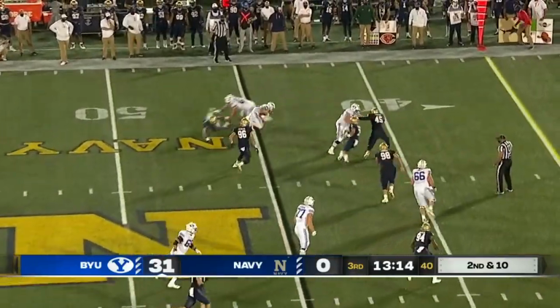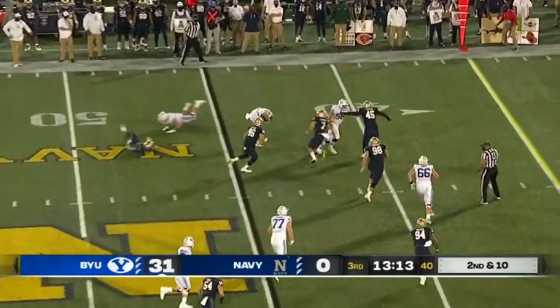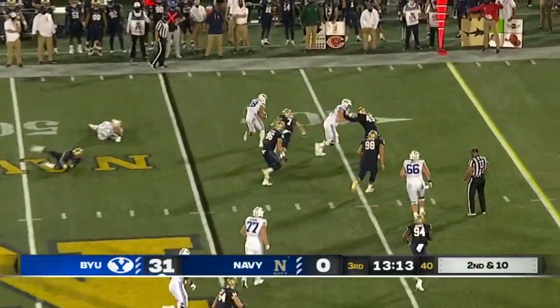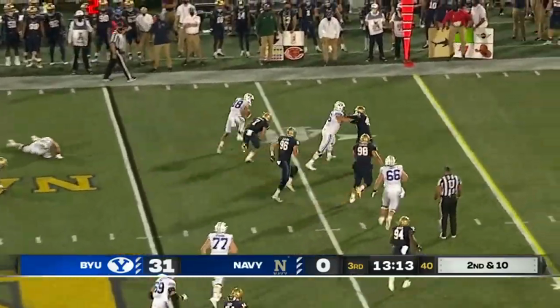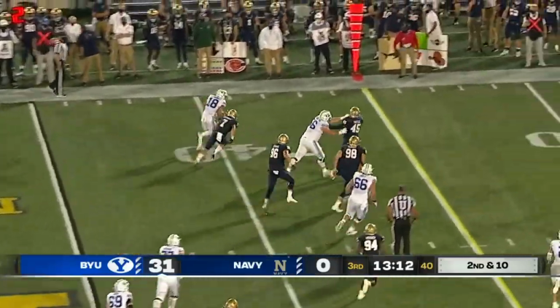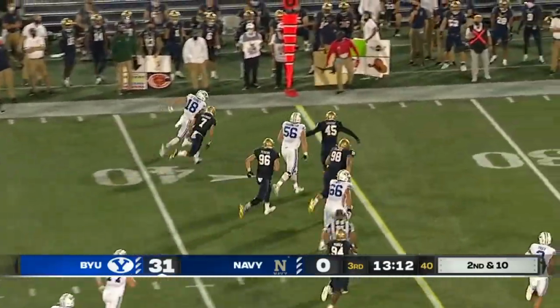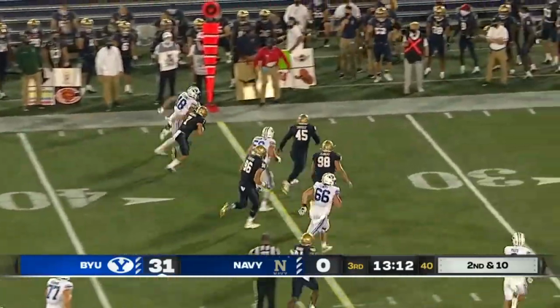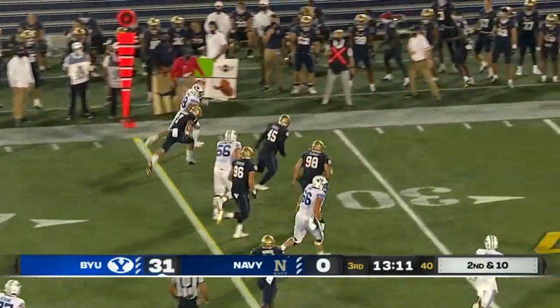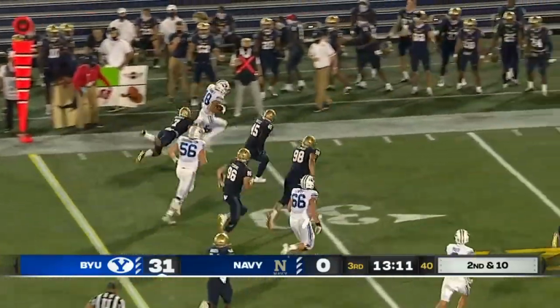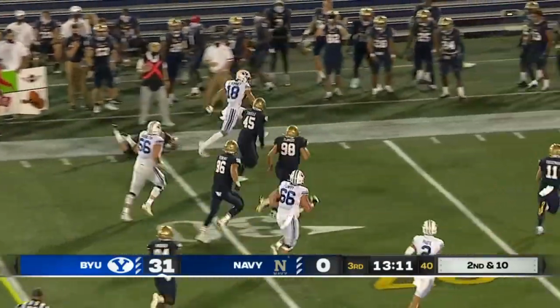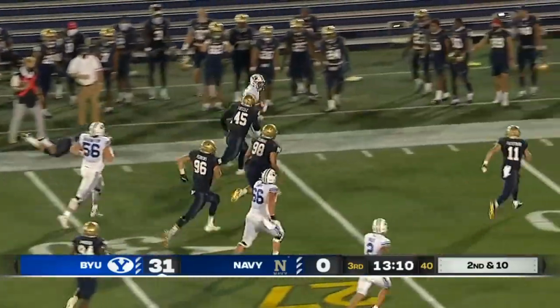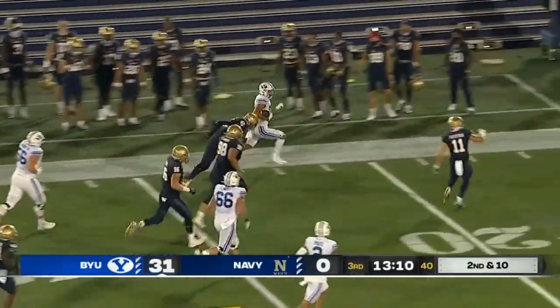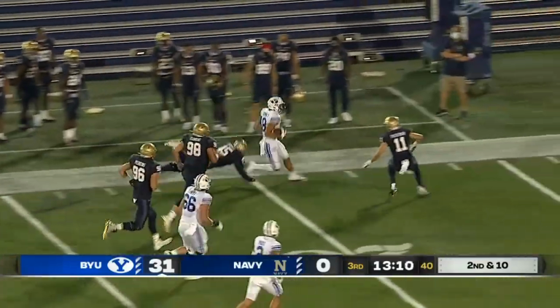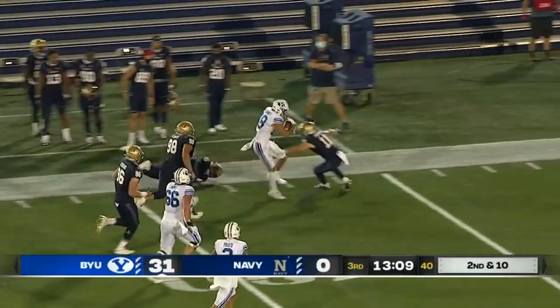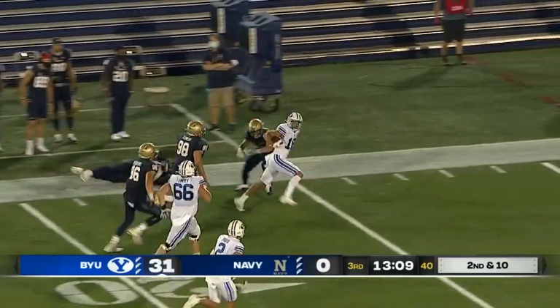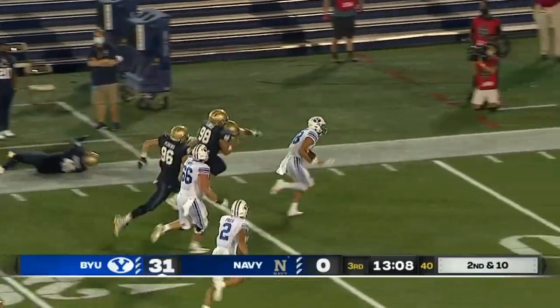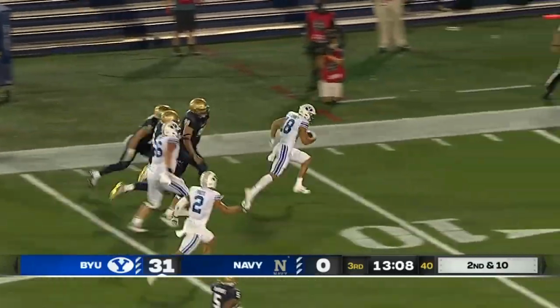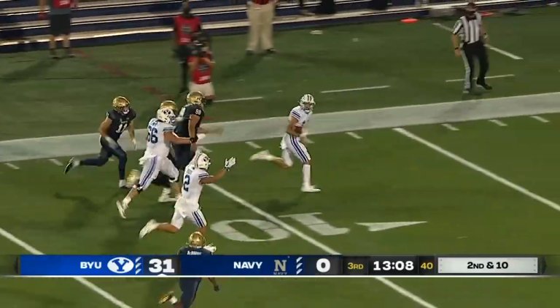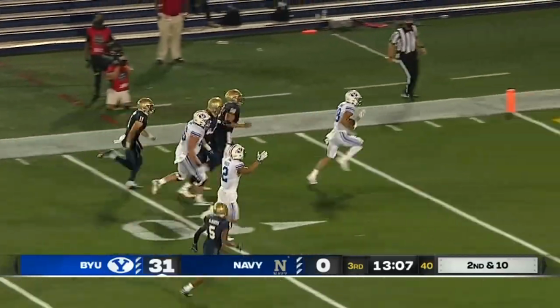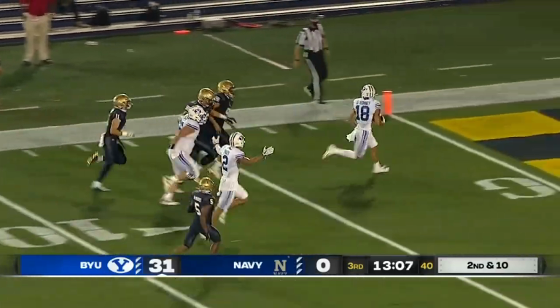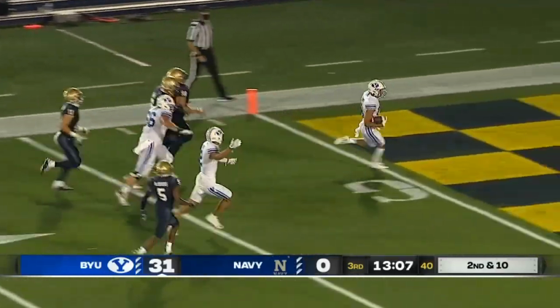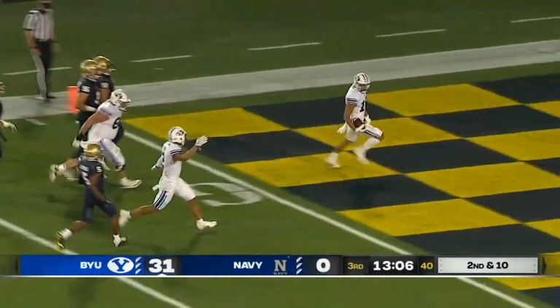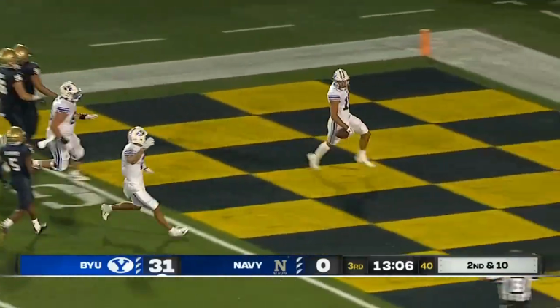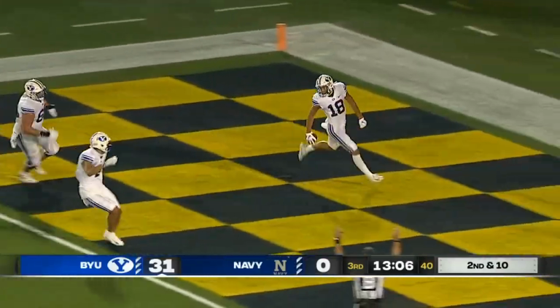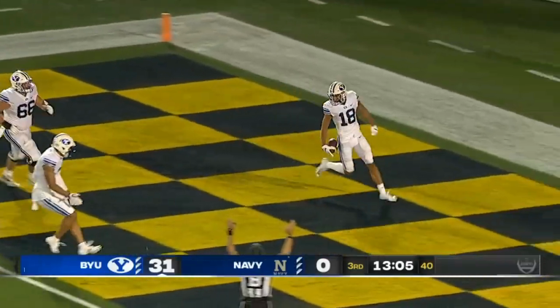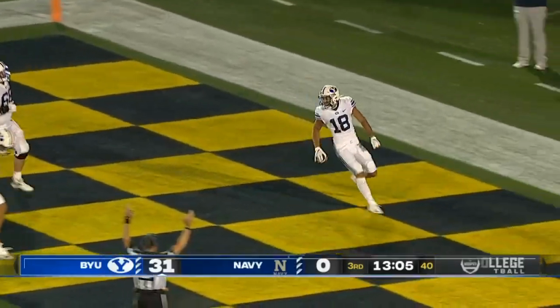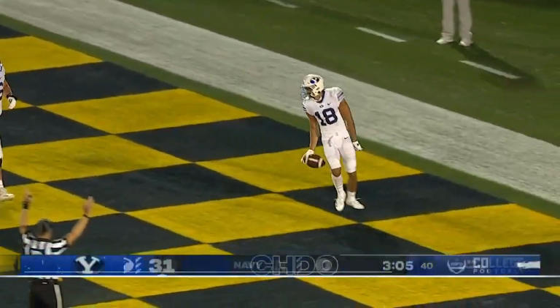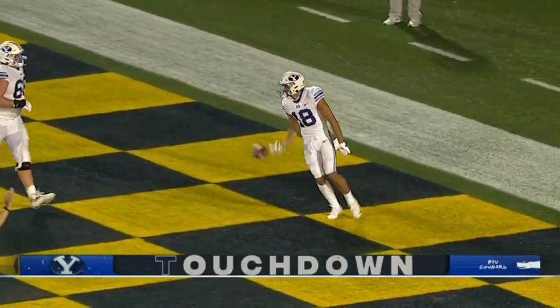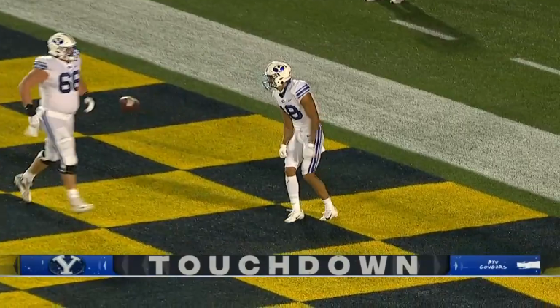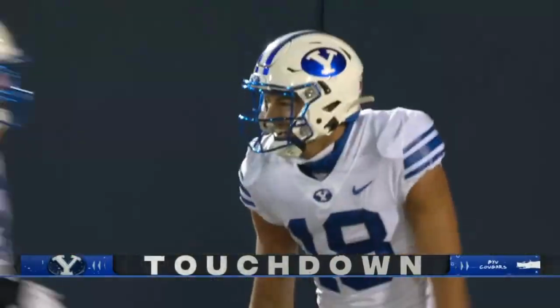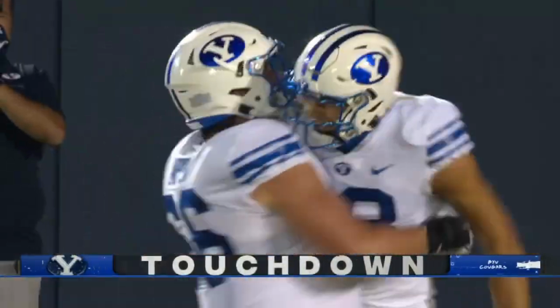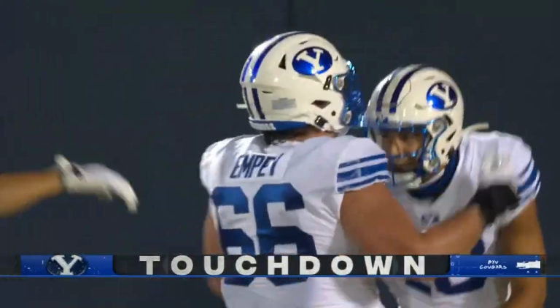Wilson with a little tunnel. Romney has running room, and Romney going down the sidelines, still on his feet. And Gunnar Romney will stroll into the end zone with another BYU touchdown.